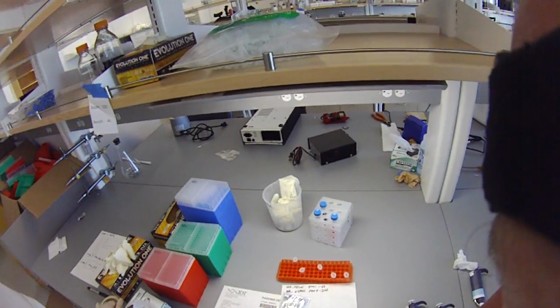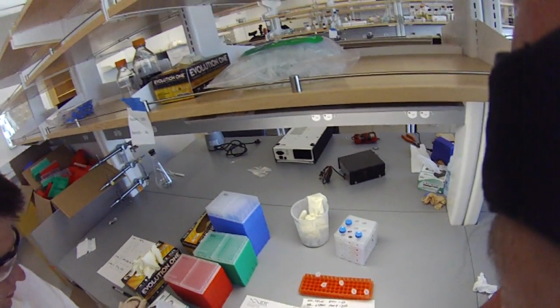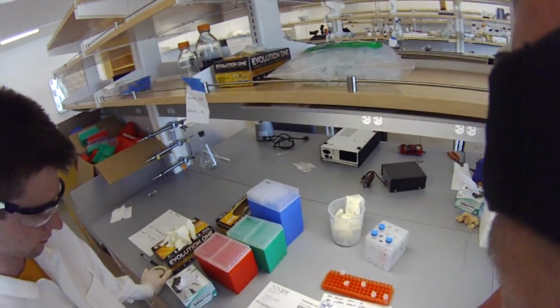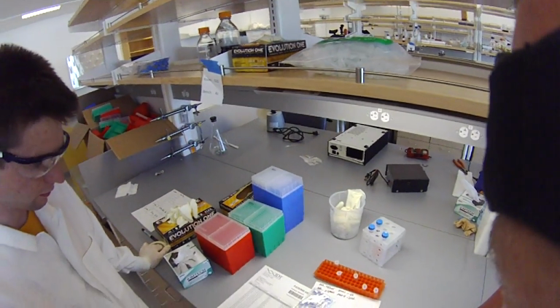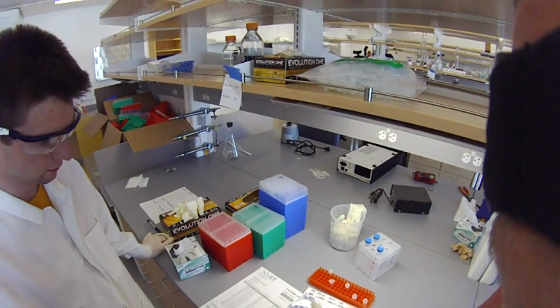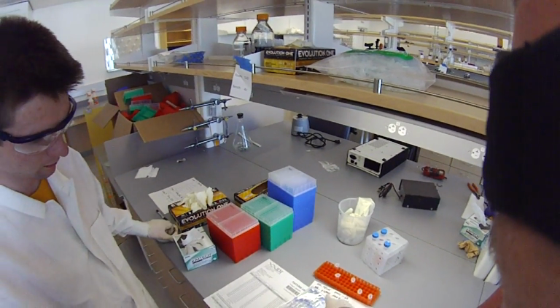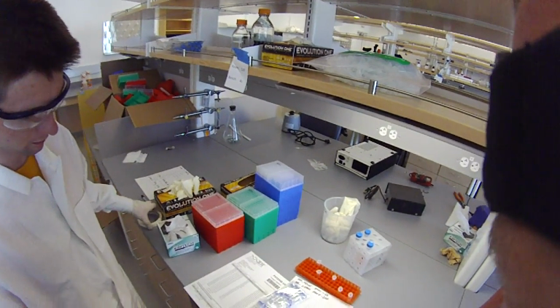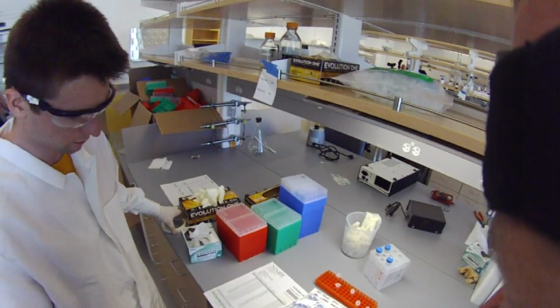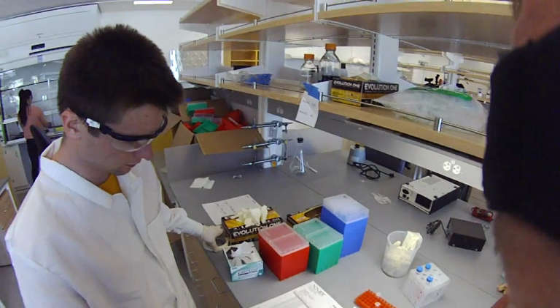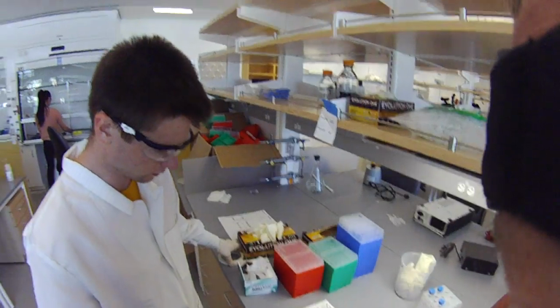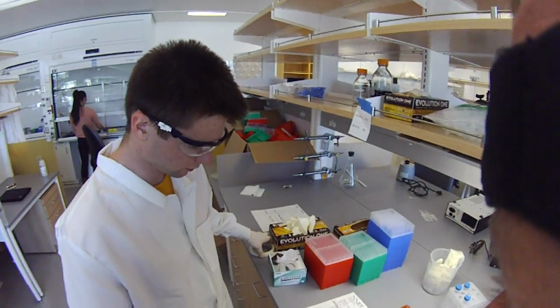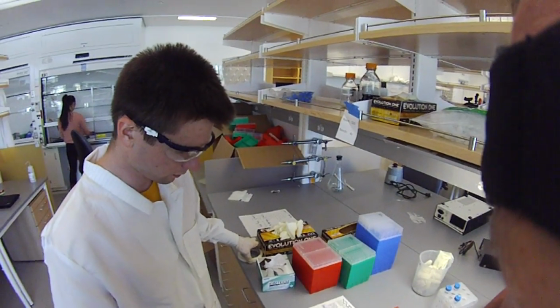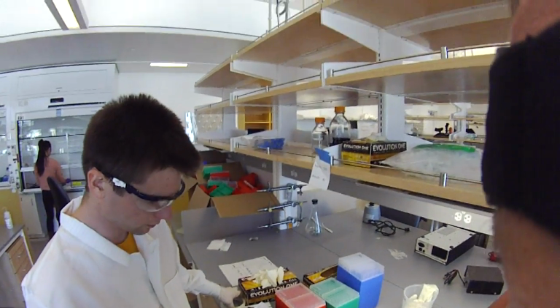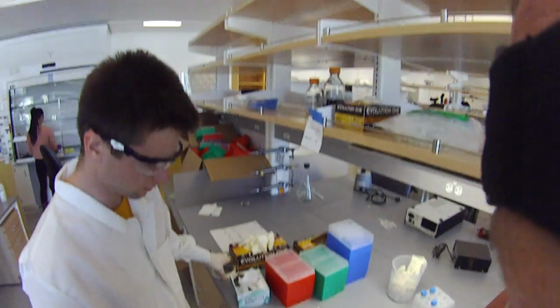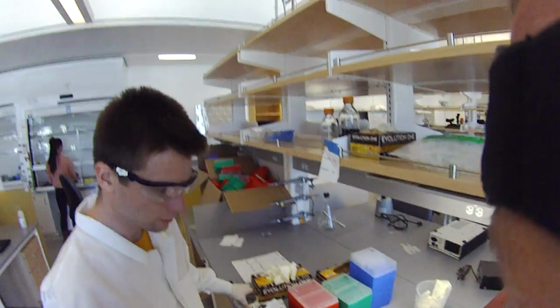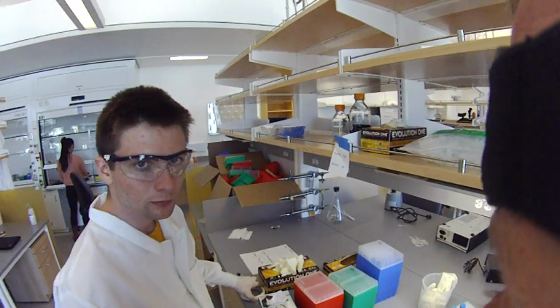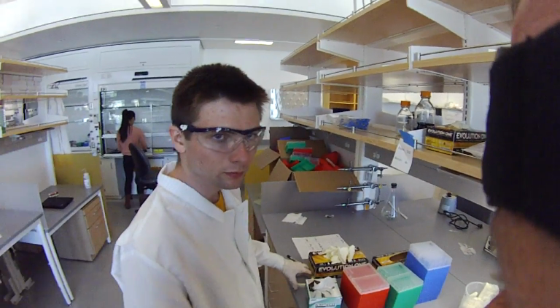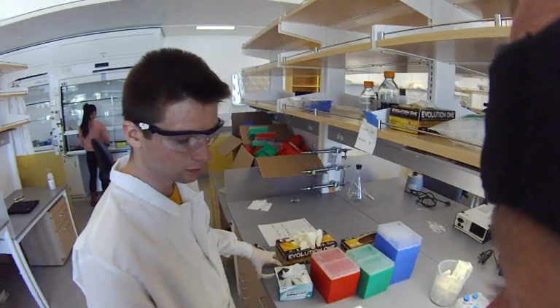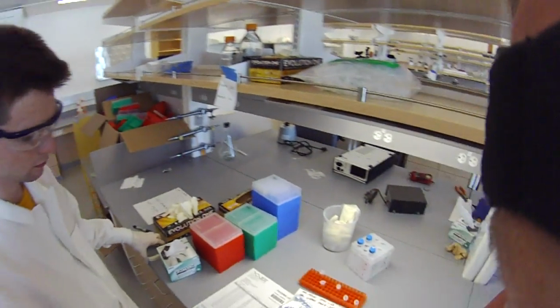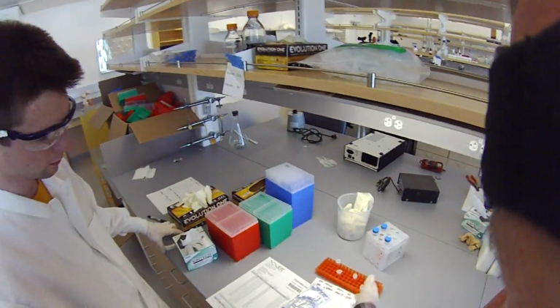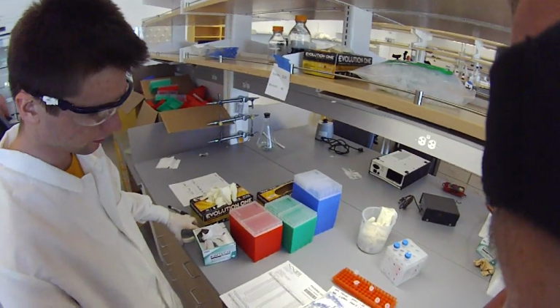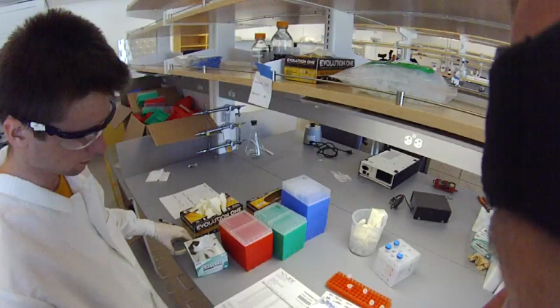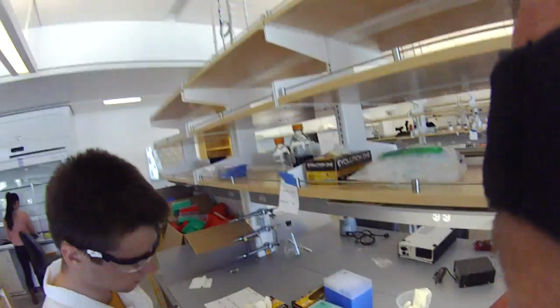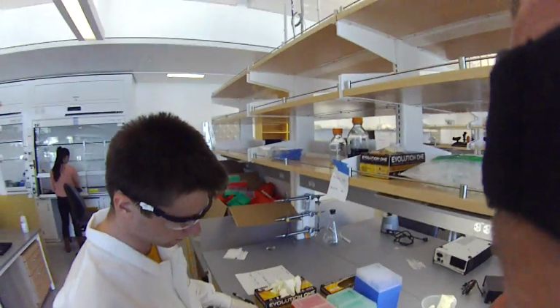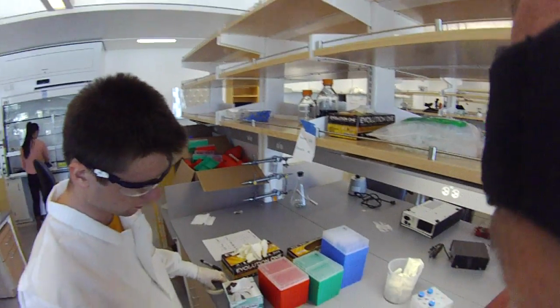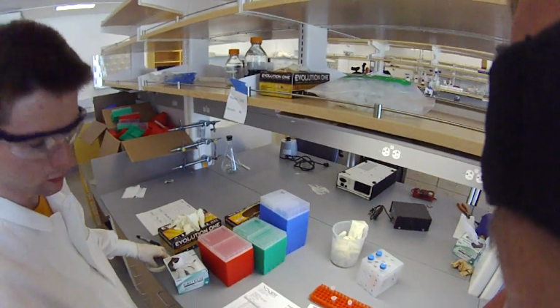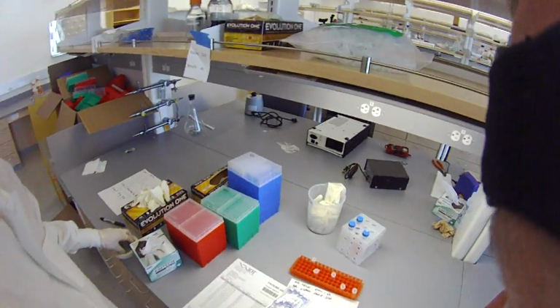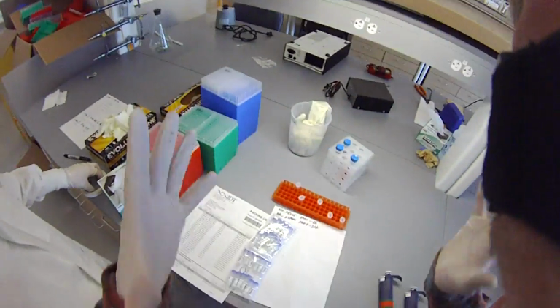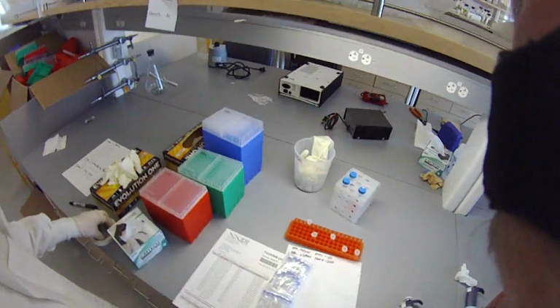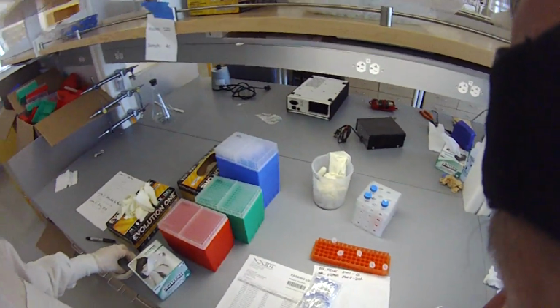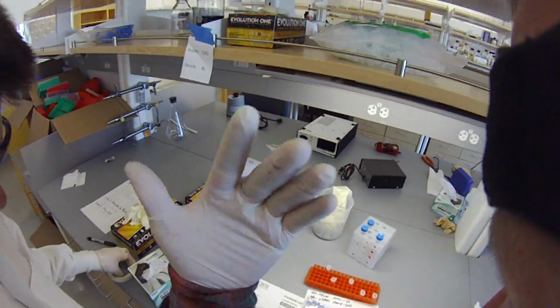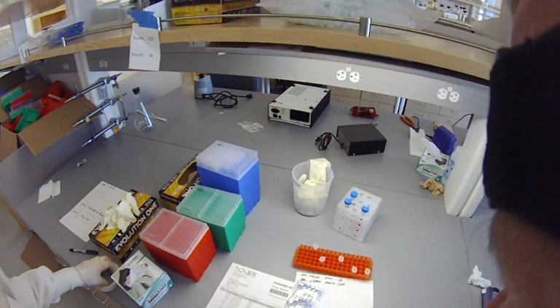At a scale like this — at 24 oligos — we're at the minimum scale where we could have ordered a plate, but it takes more time for them to ship a plate than the individual oligos. It's more convenient with a plate, but this works too.